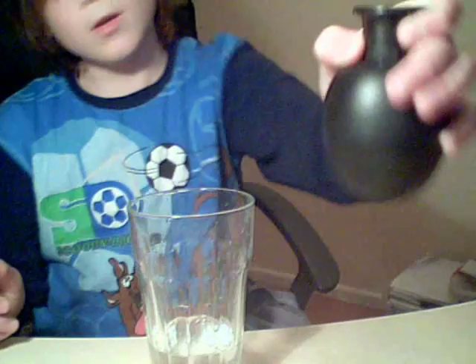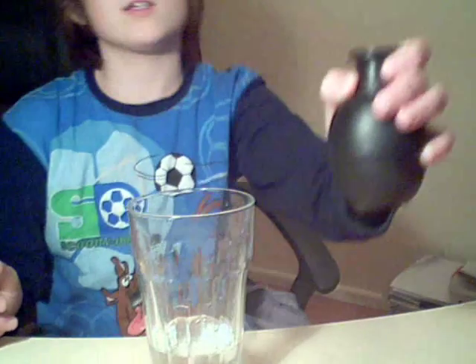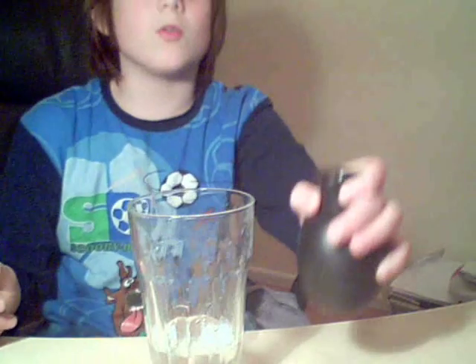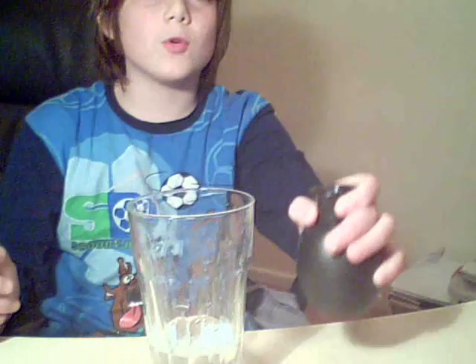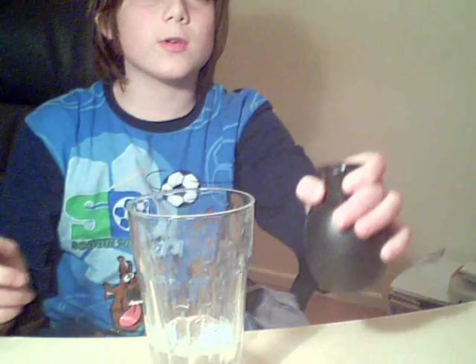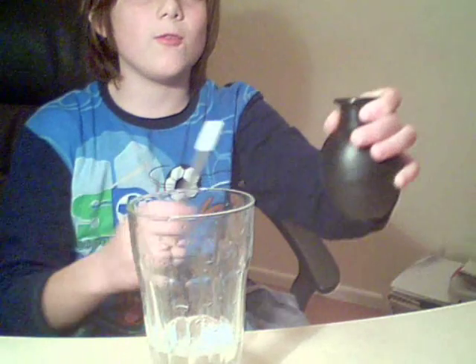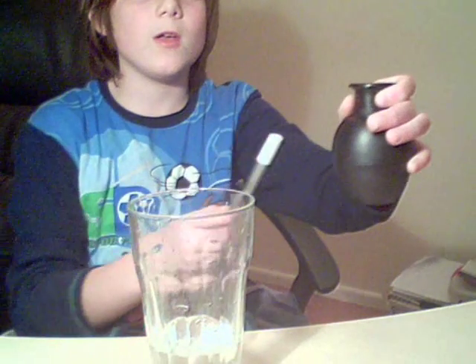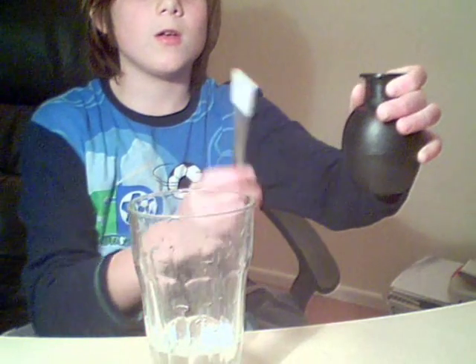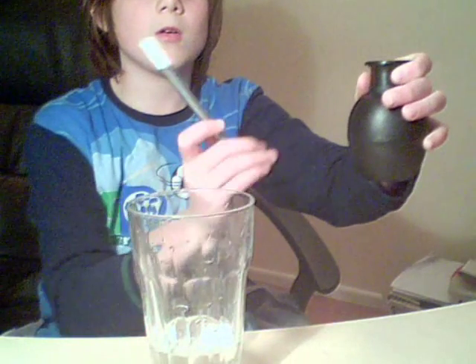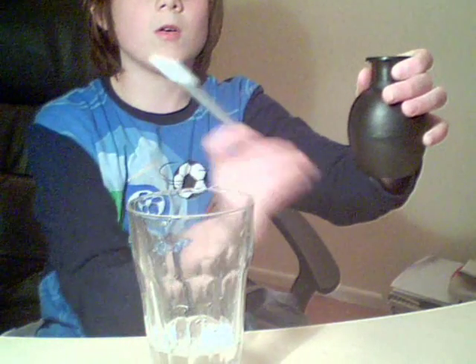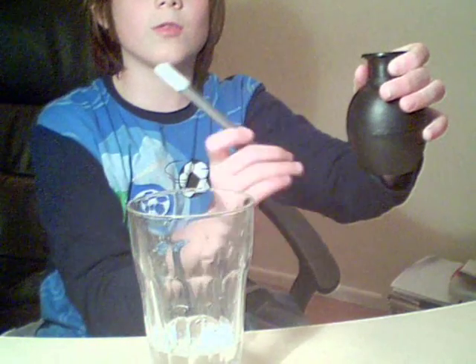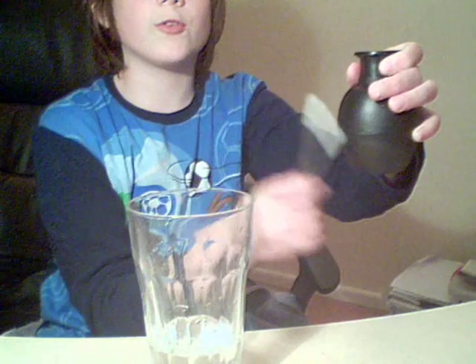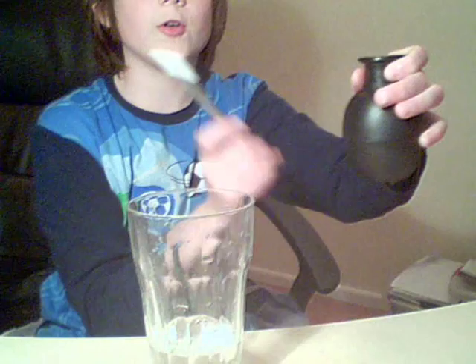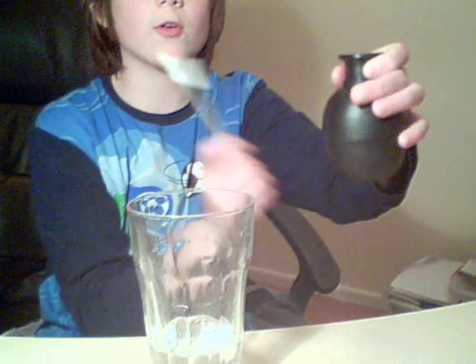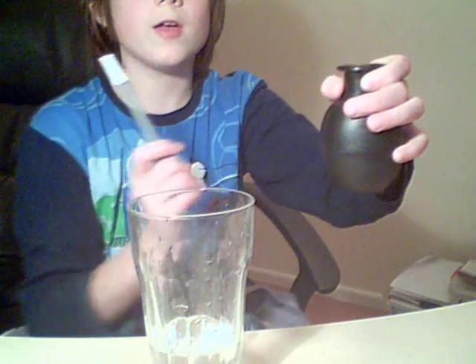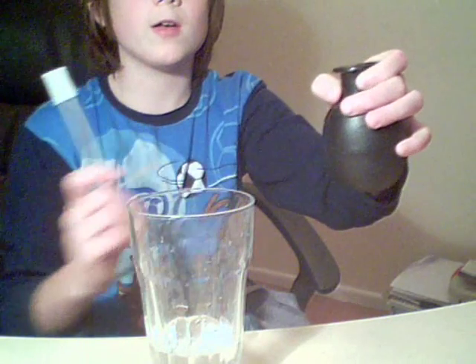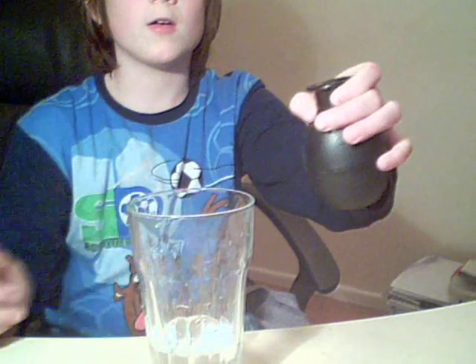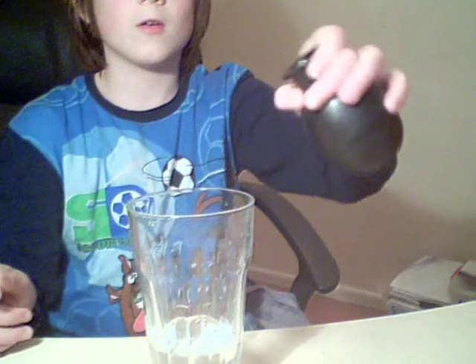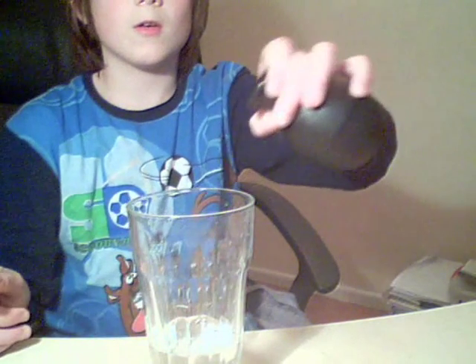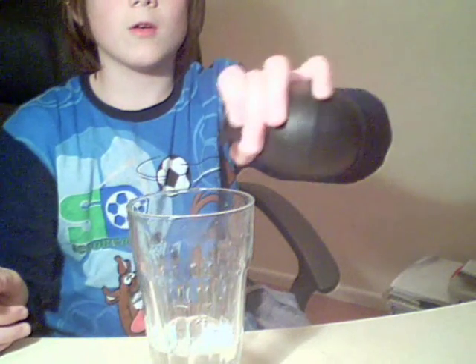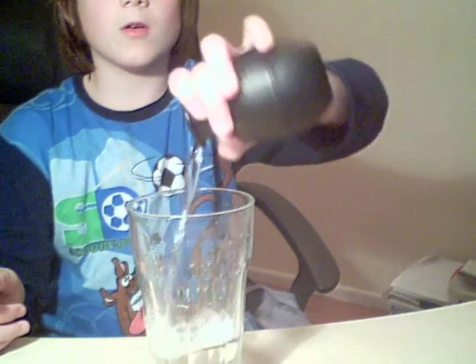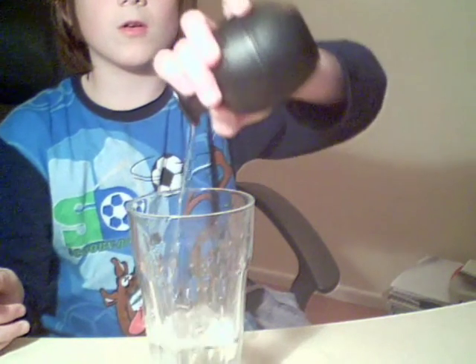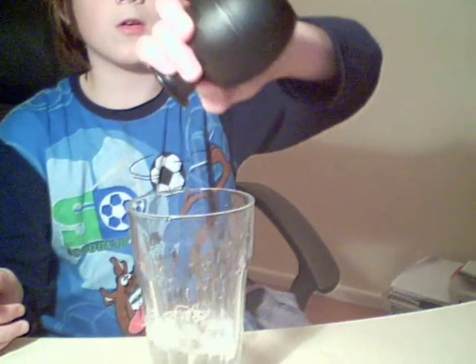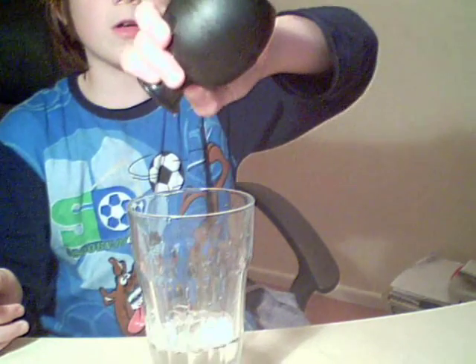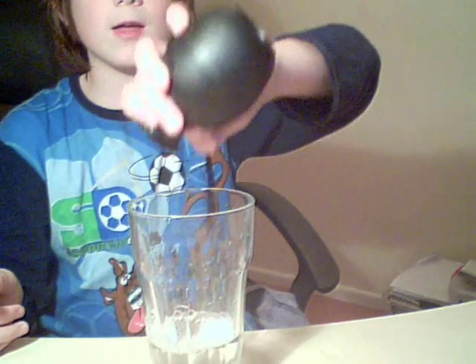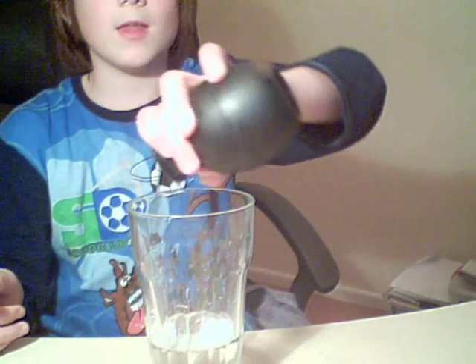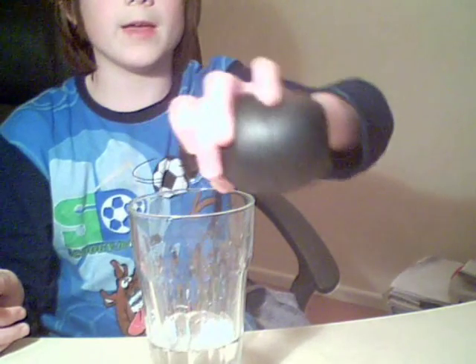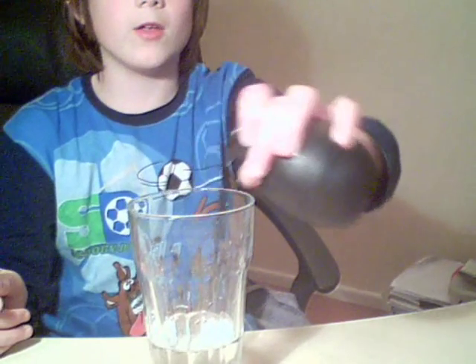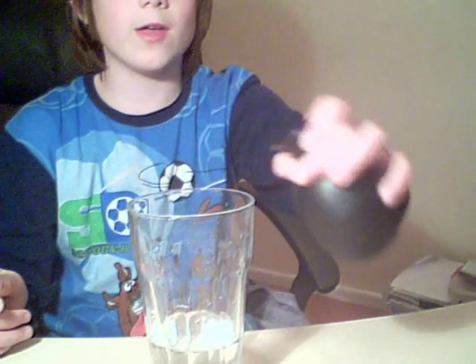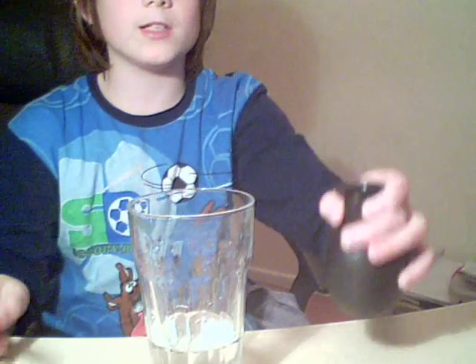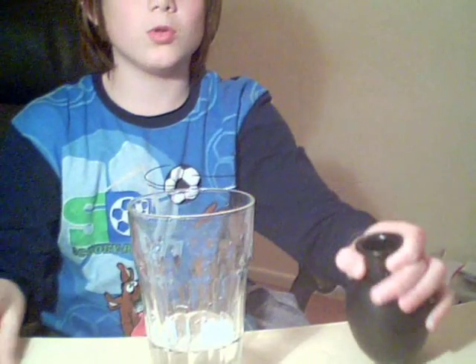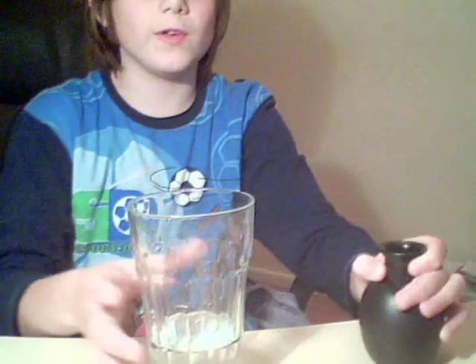Let's do it one more time for you. One, two, three. And there you go, that is Water of India.